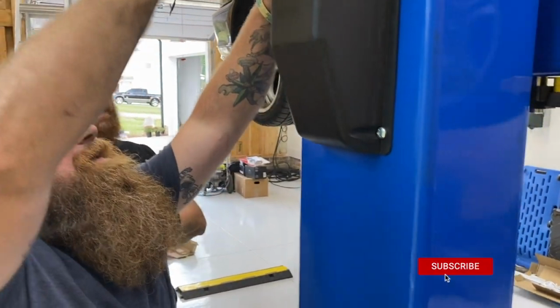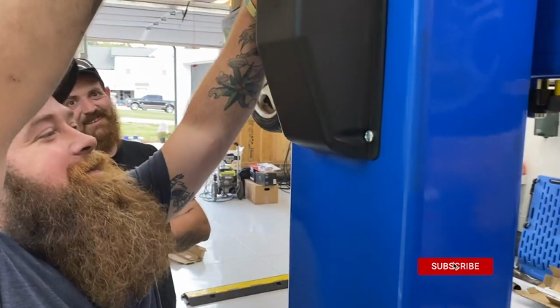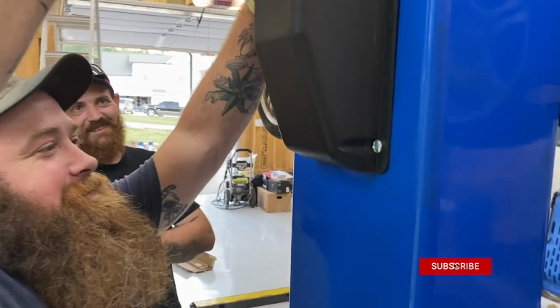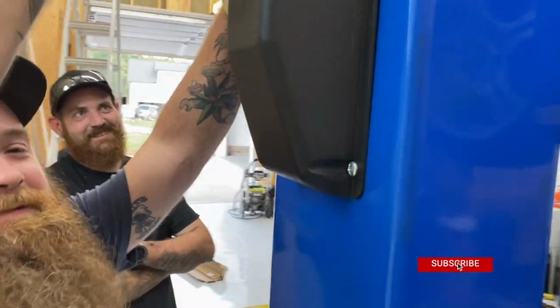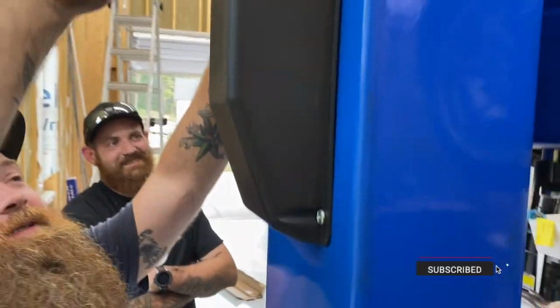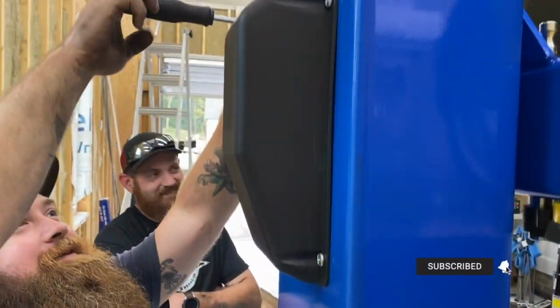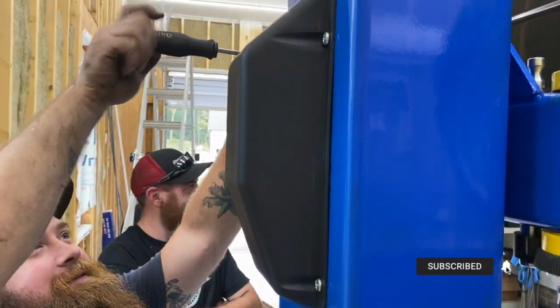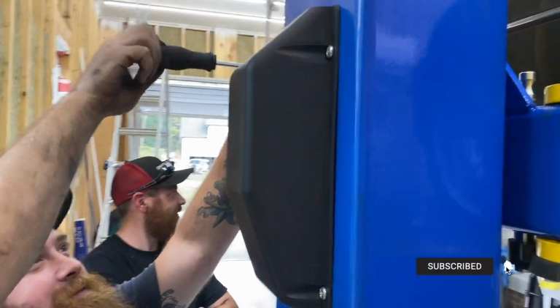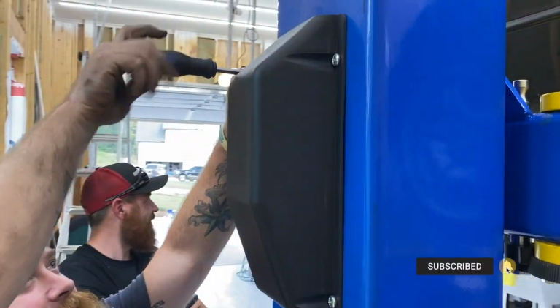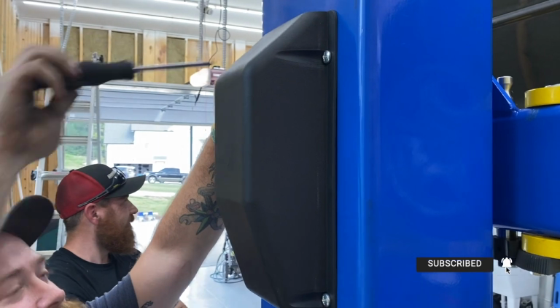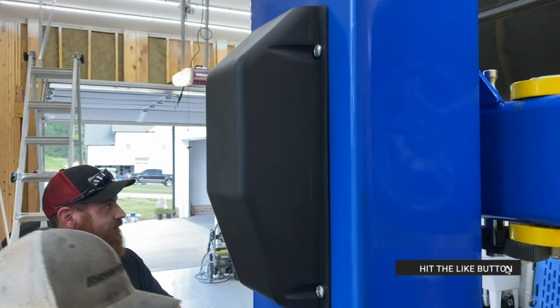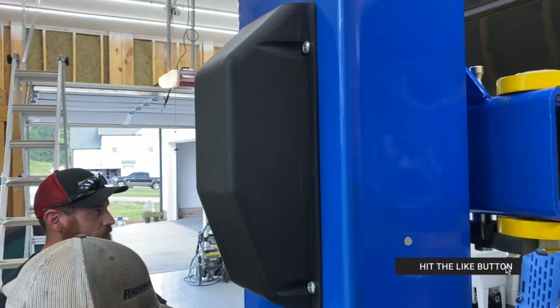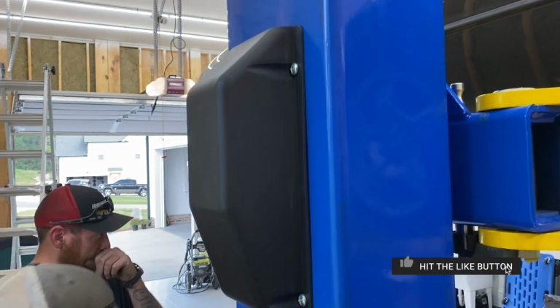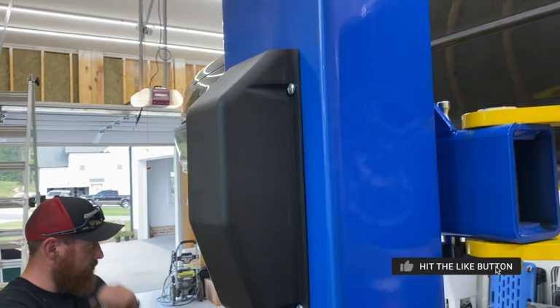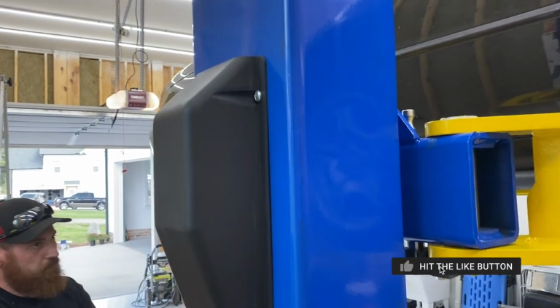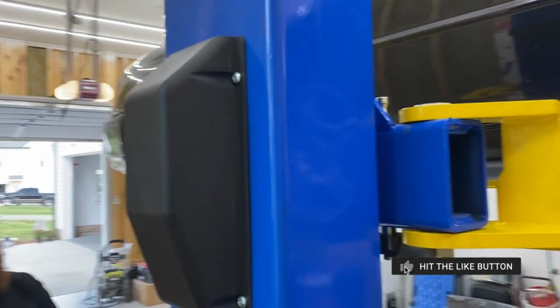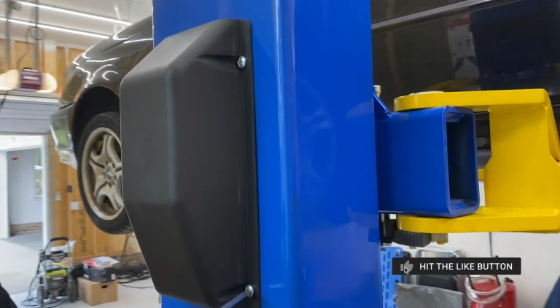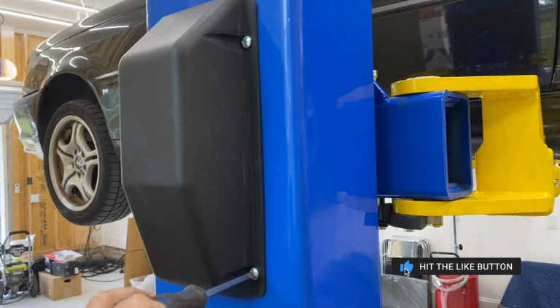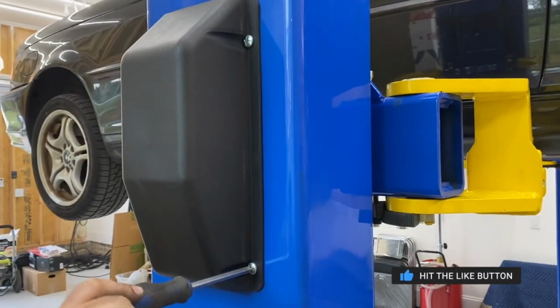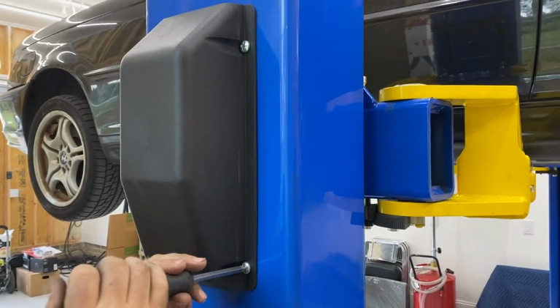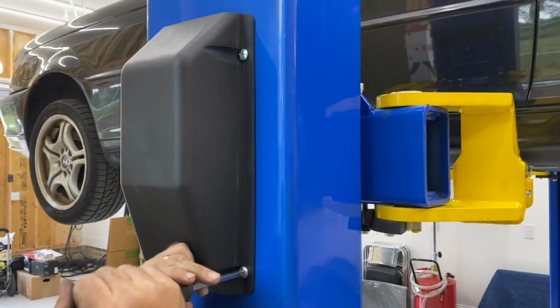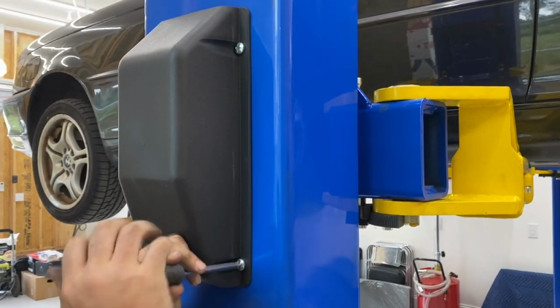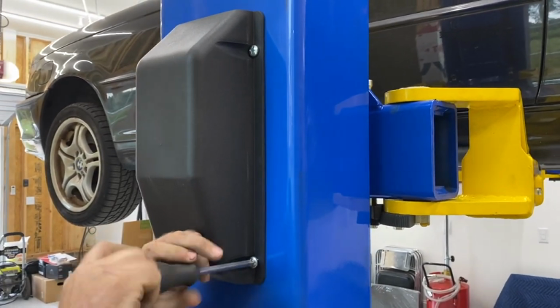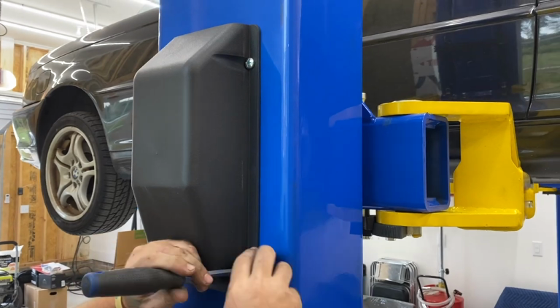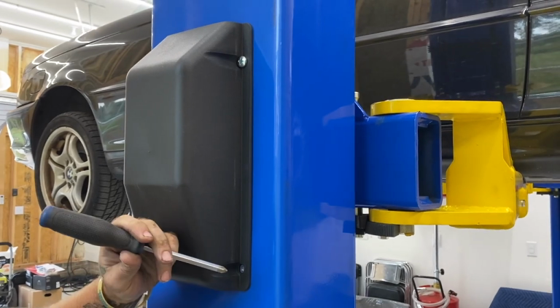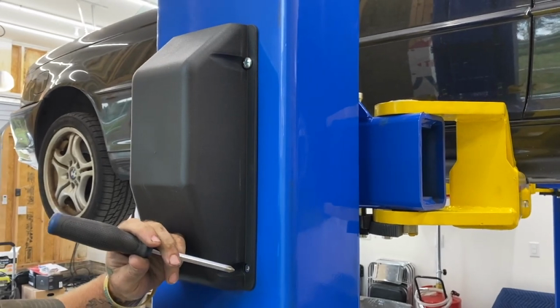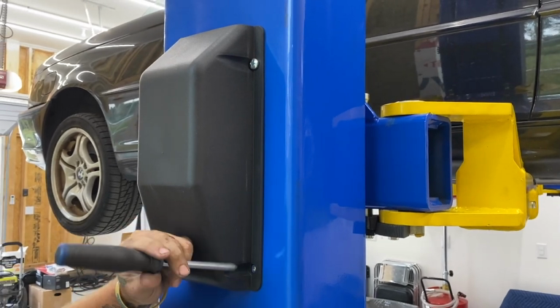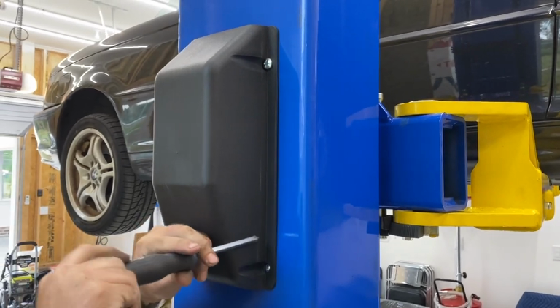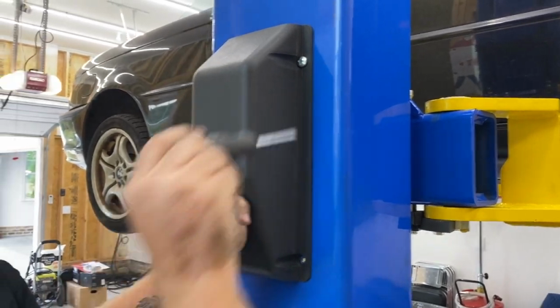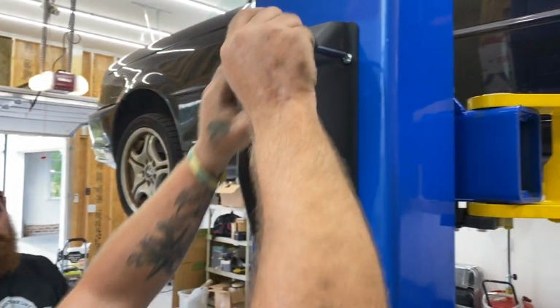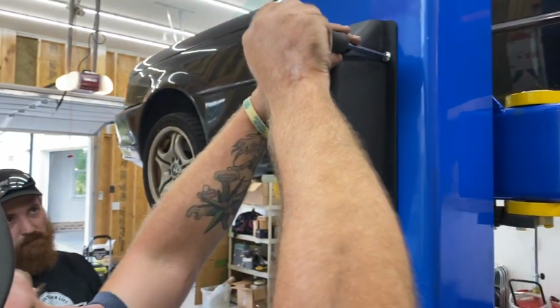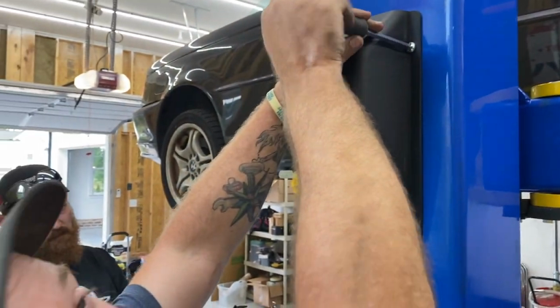Welcome back guys. So we're gonna do a little demo of how to fix the — what do you call that? Single point lock. Single point lock. After some use they usually stretch and need to be adjusted.